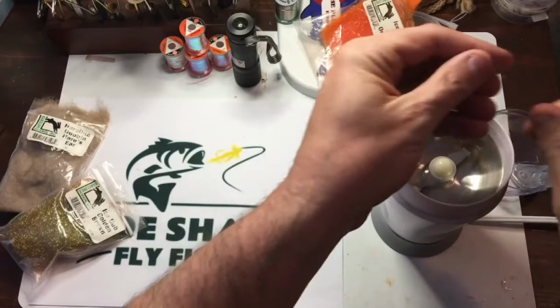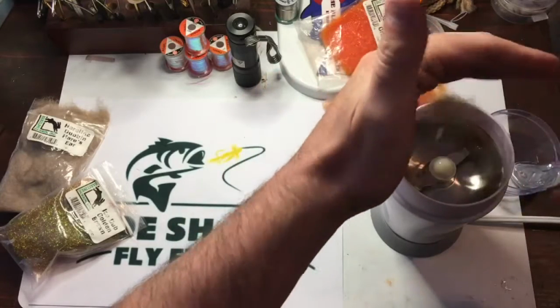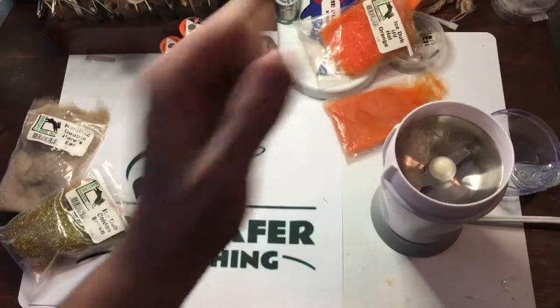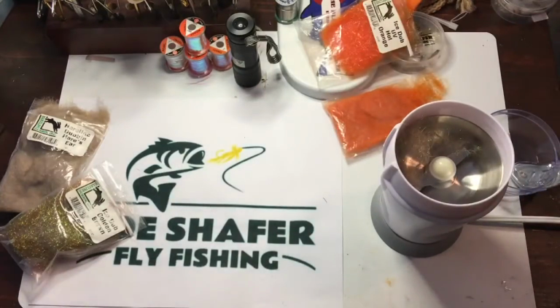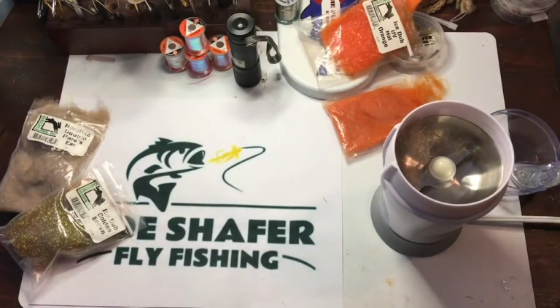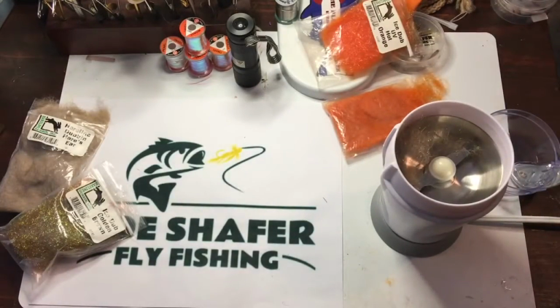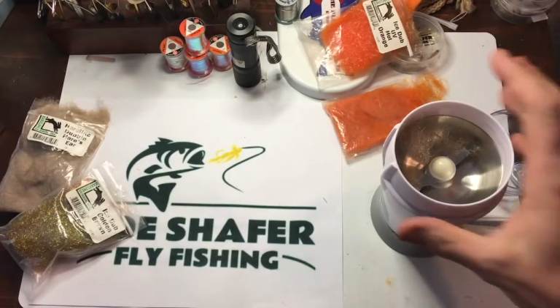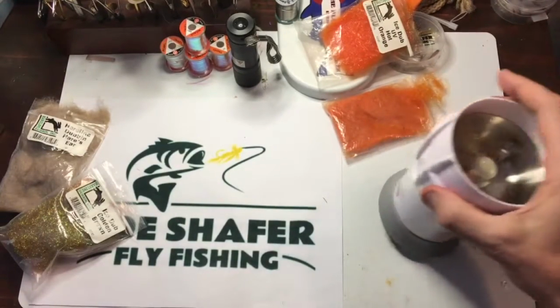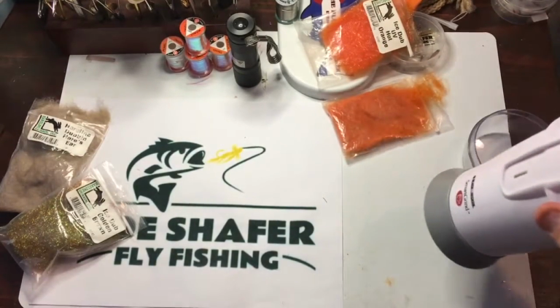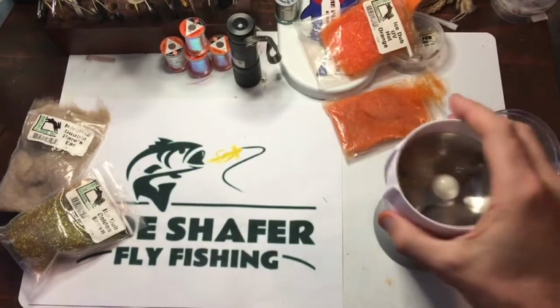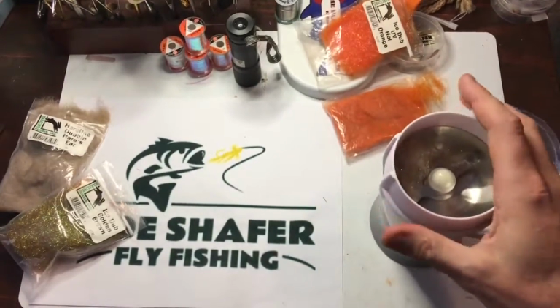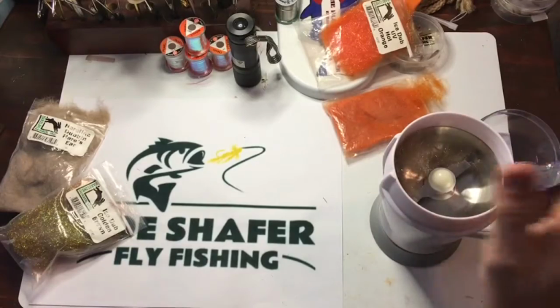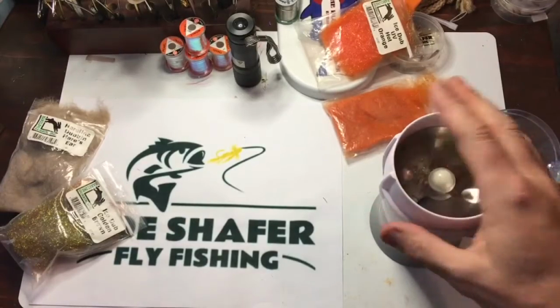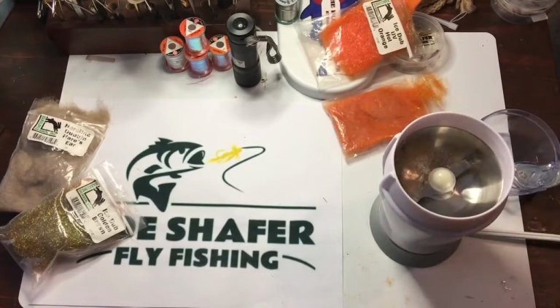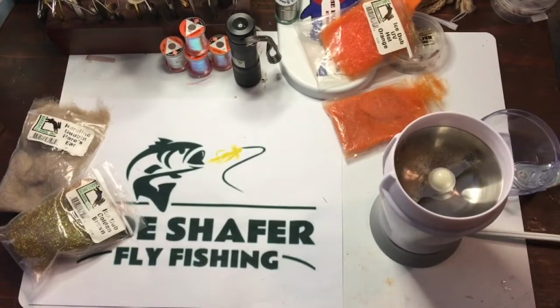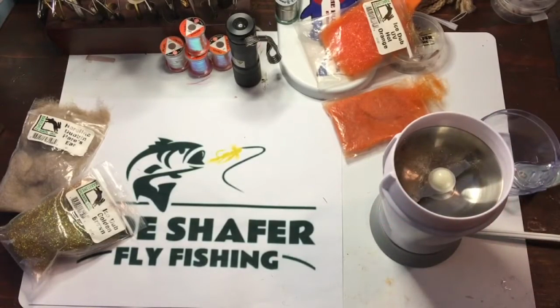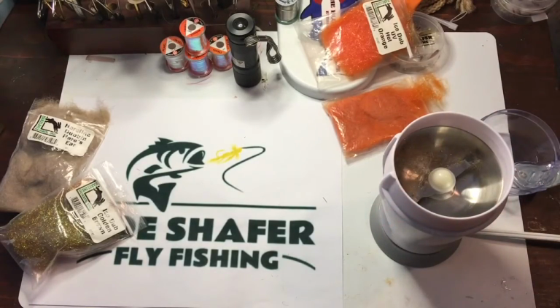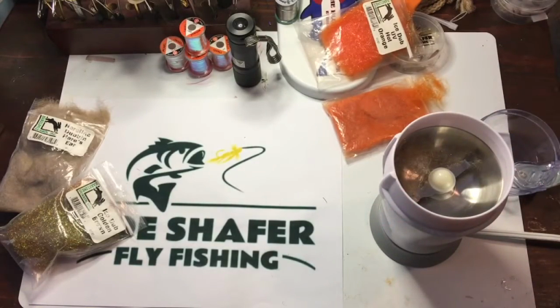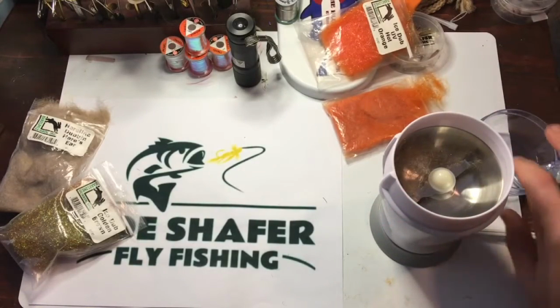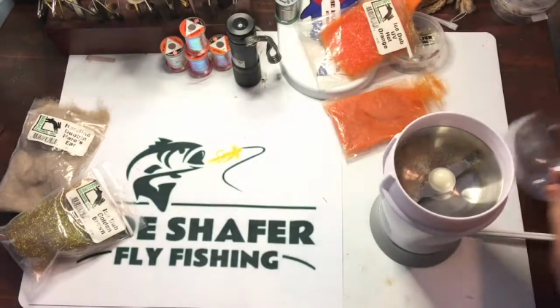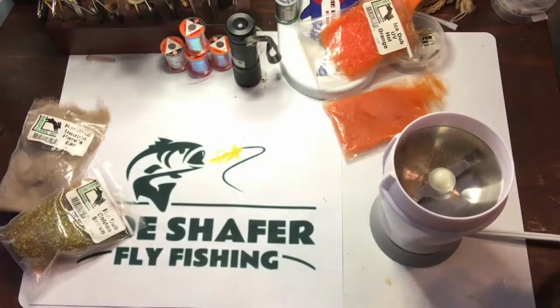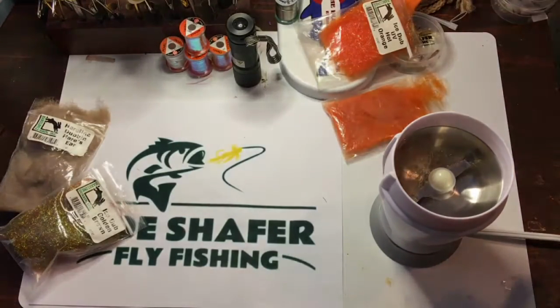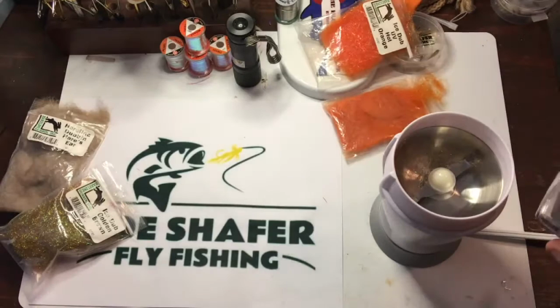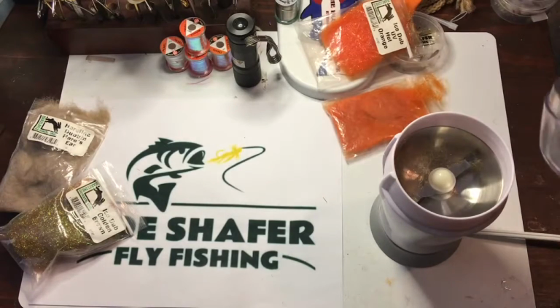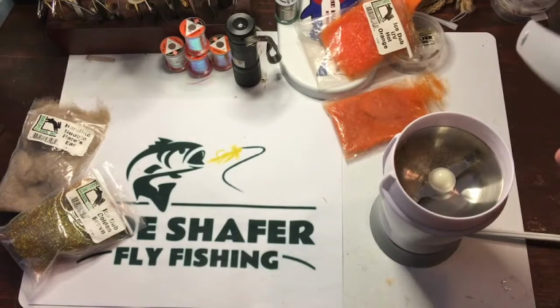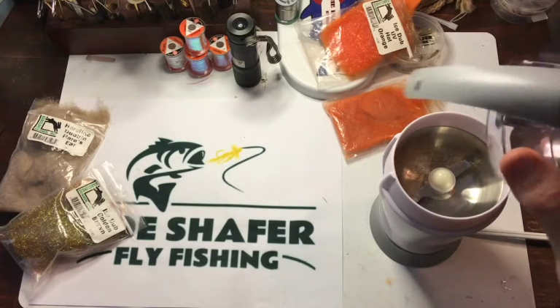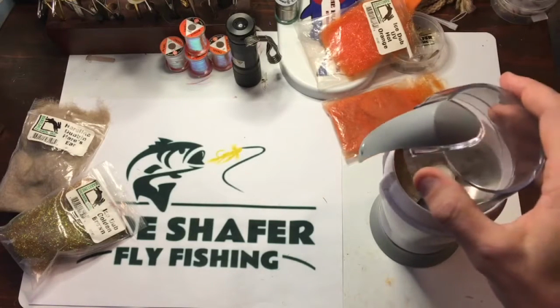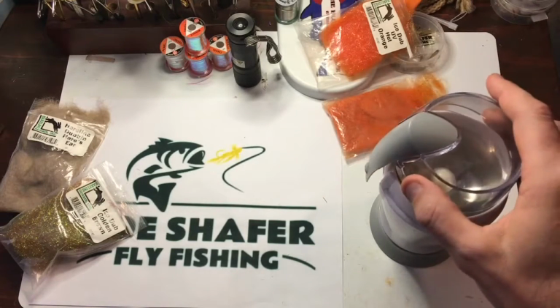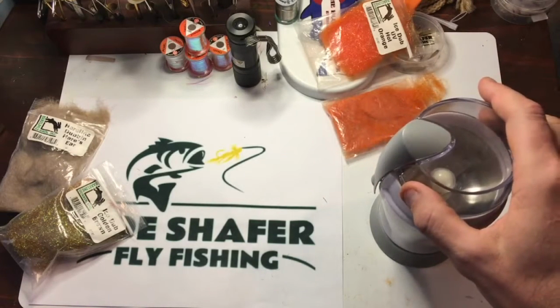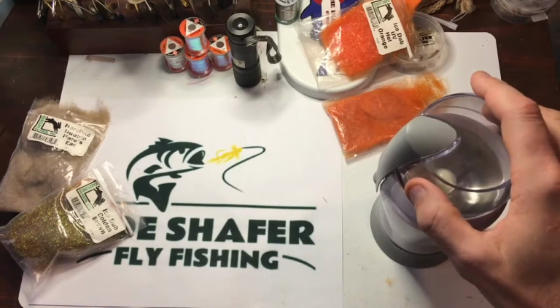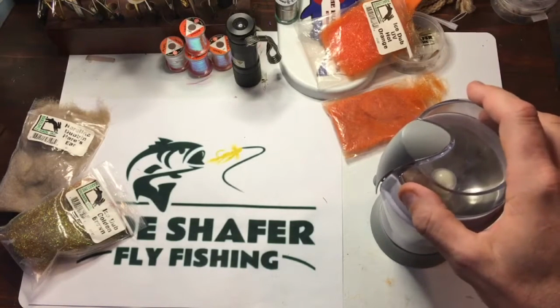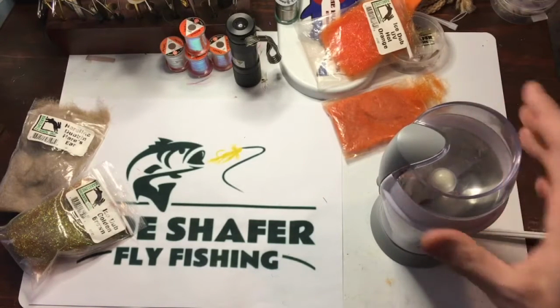So that's how you make dubbing in a coffee grinder. Hope you enjoyed this video — take care, please subscribe, talk to you soon. Bye bye.